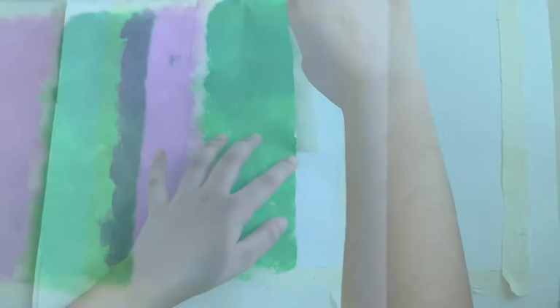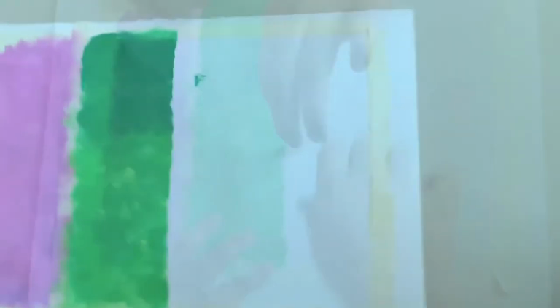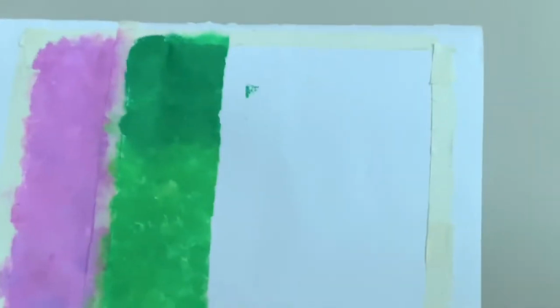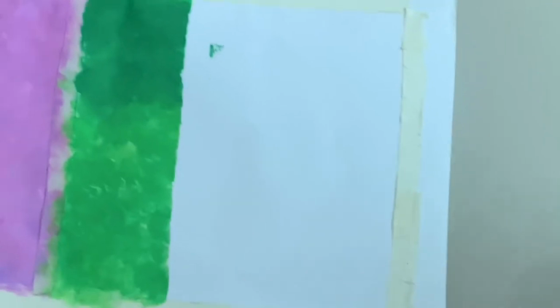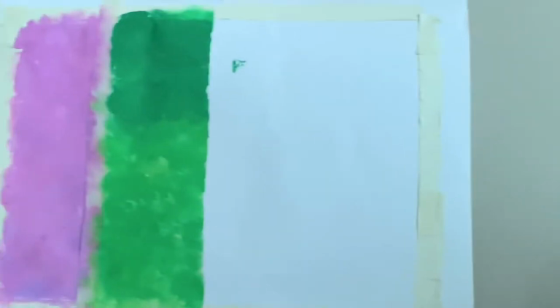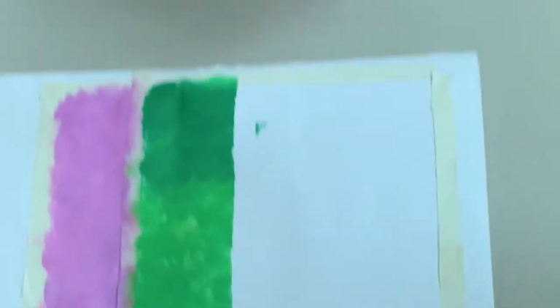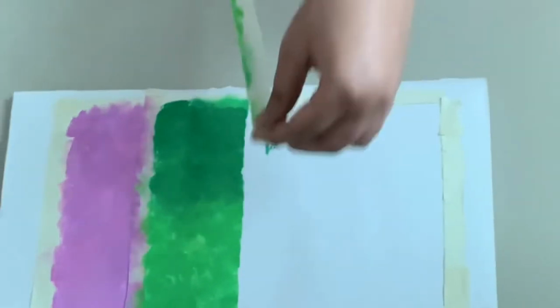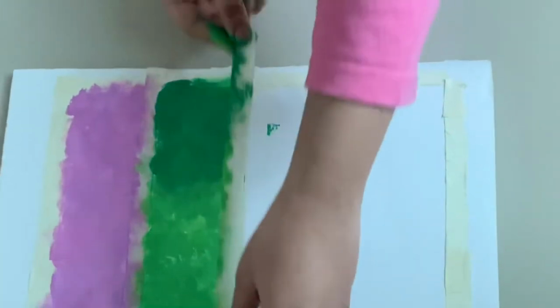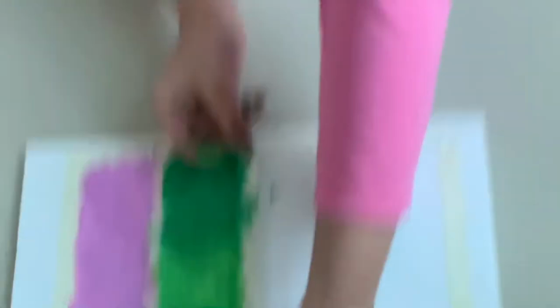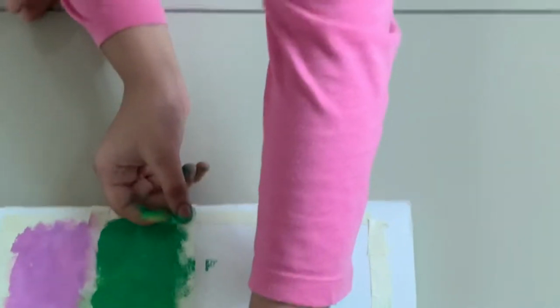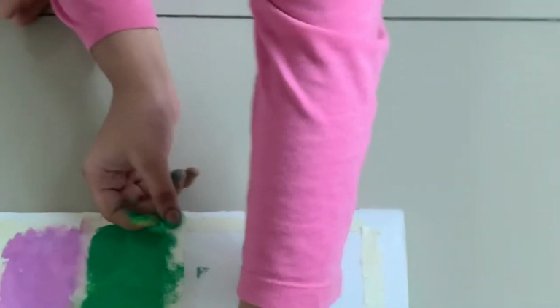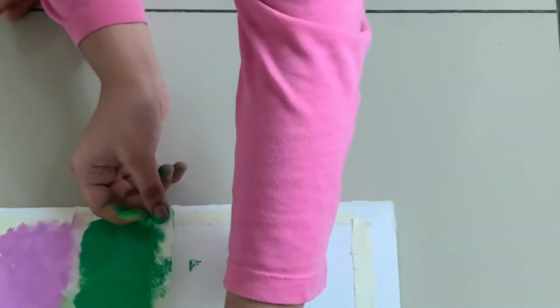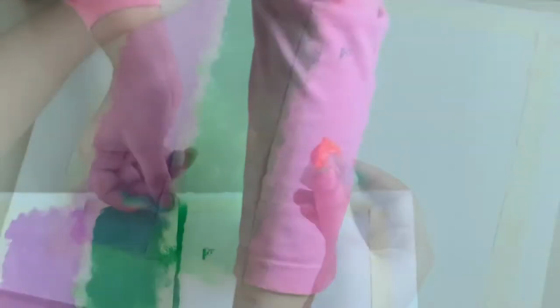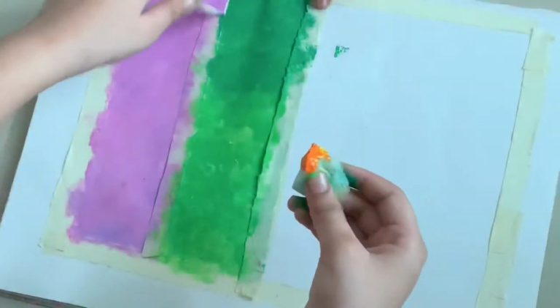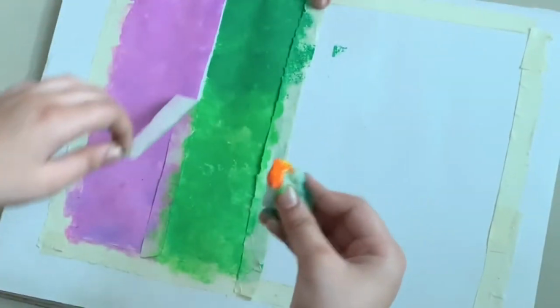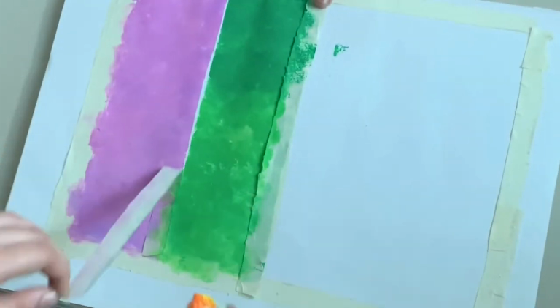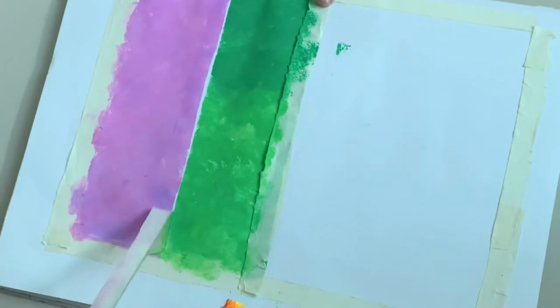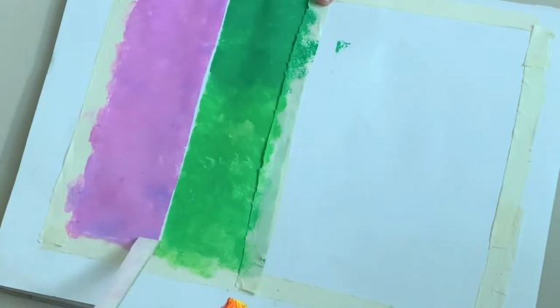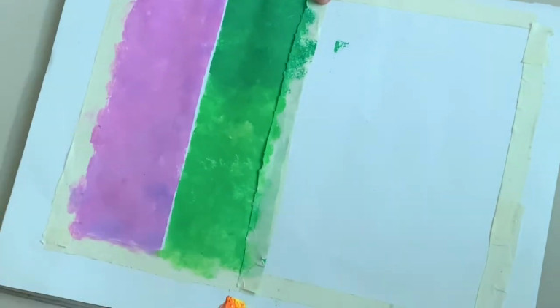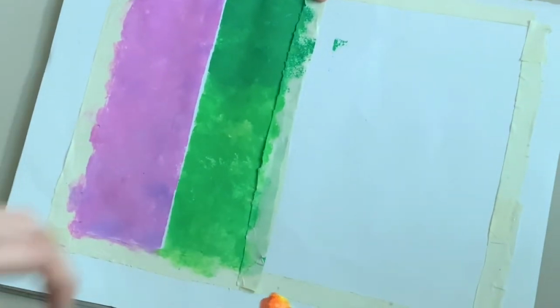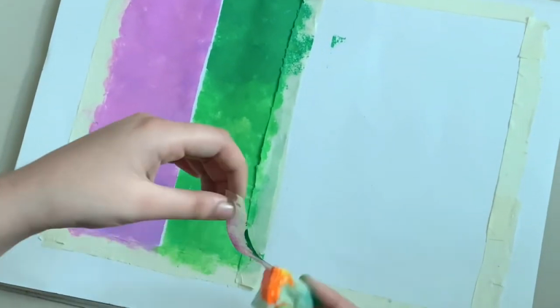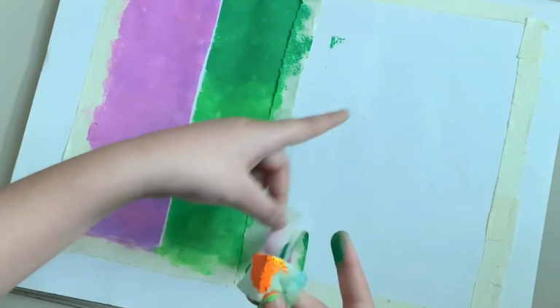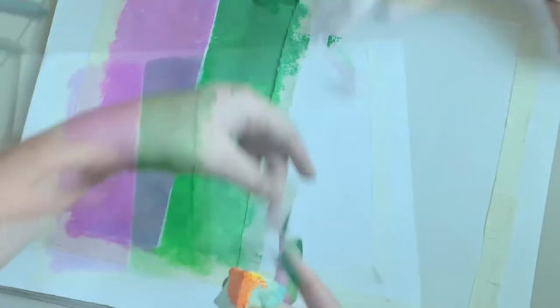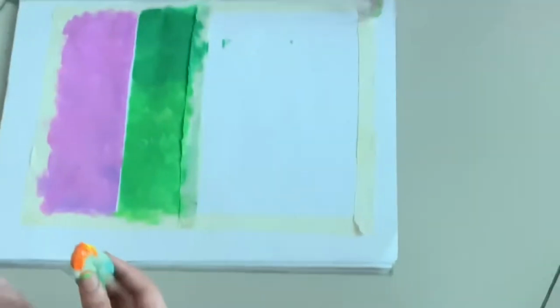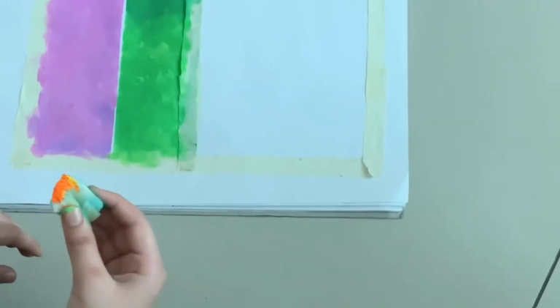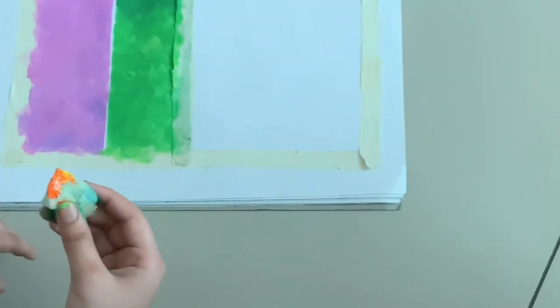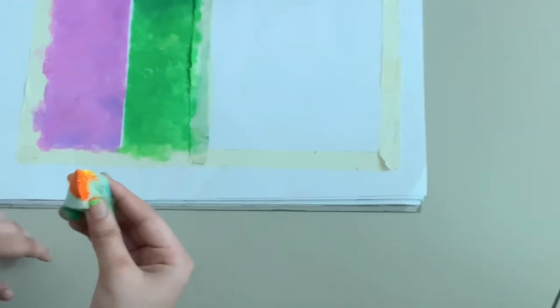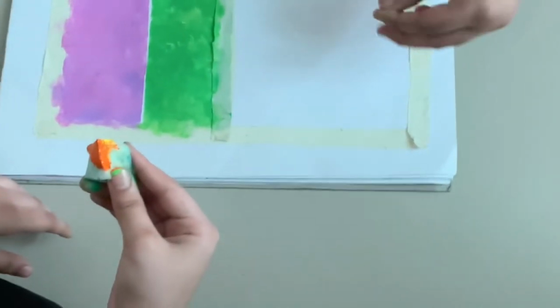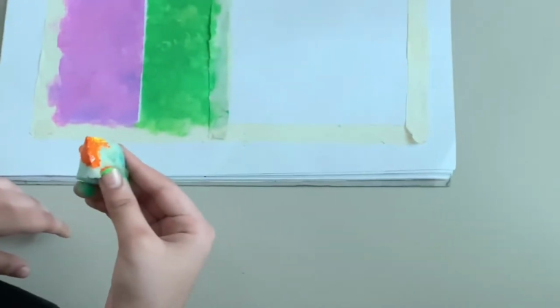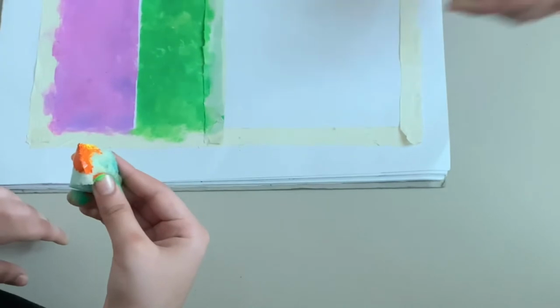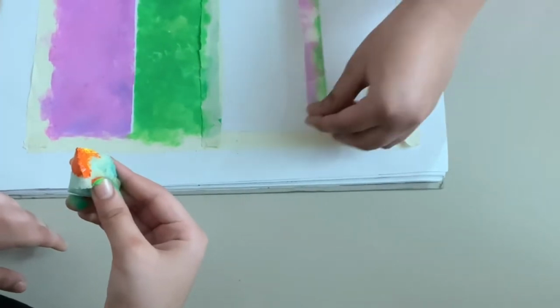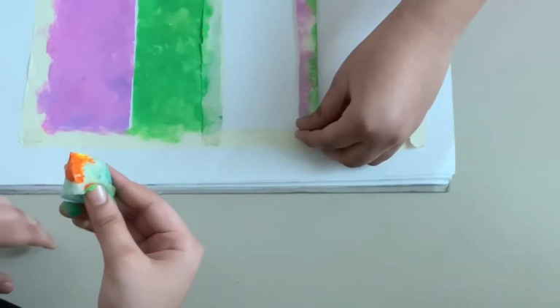Now let it dry and stick the tape as shown, take out the tape carefully, then stick the tape as shown to divide the third segment.